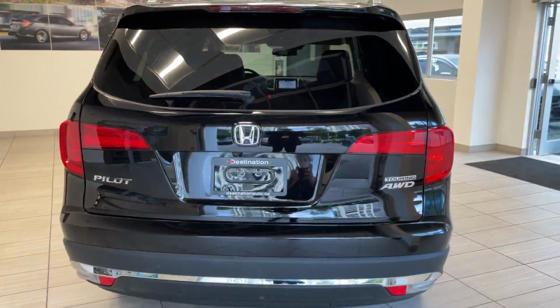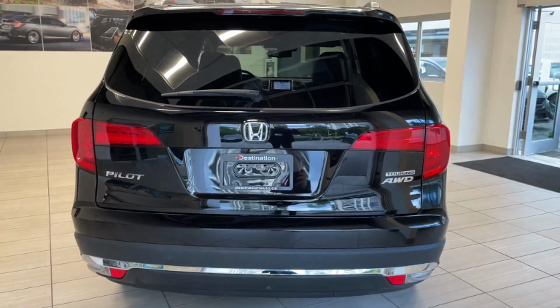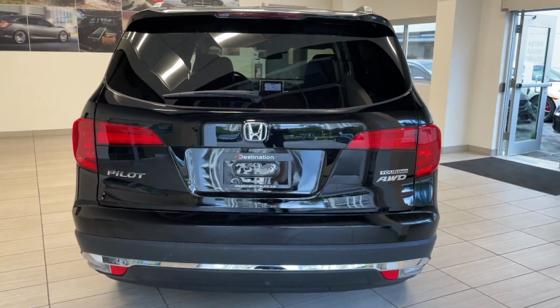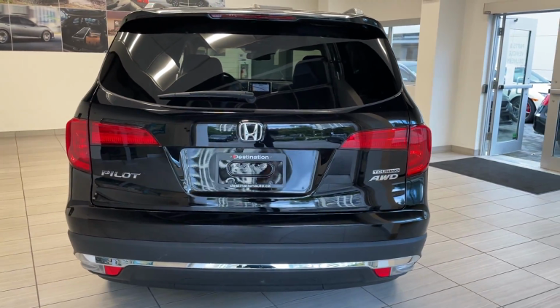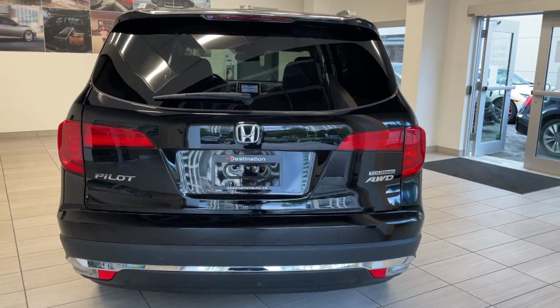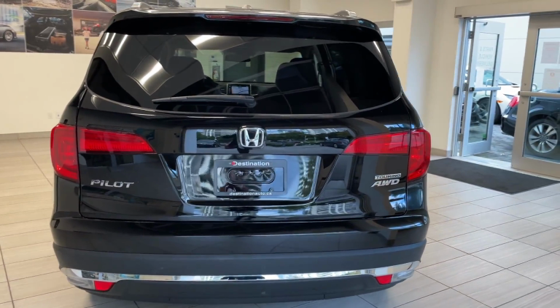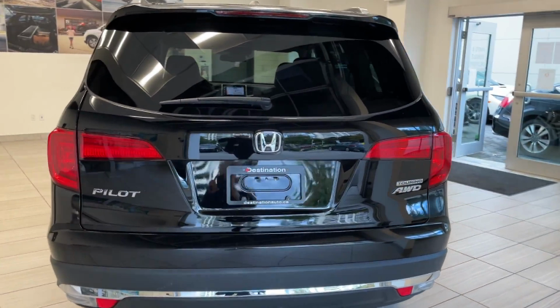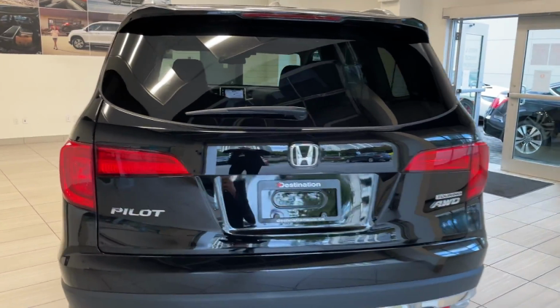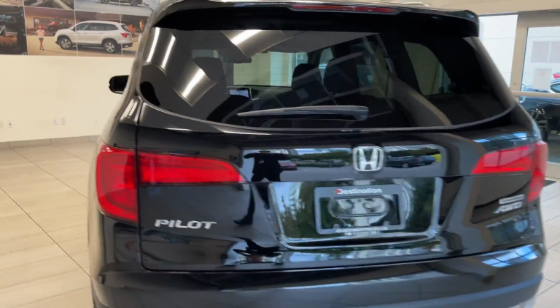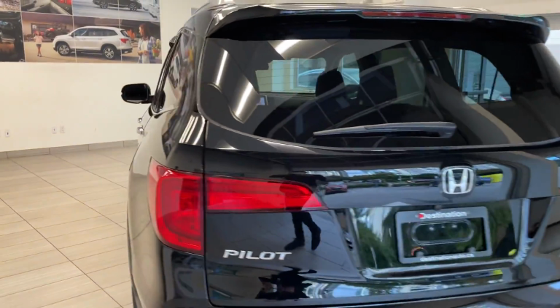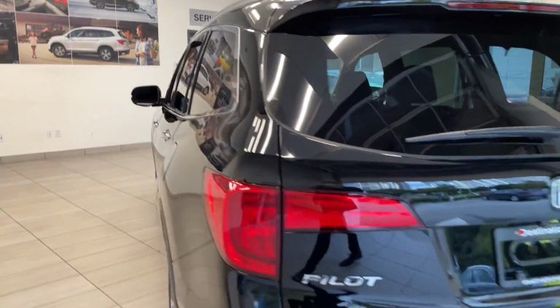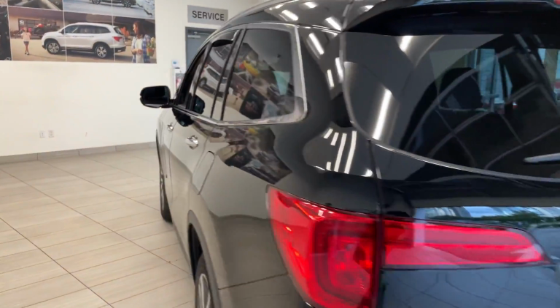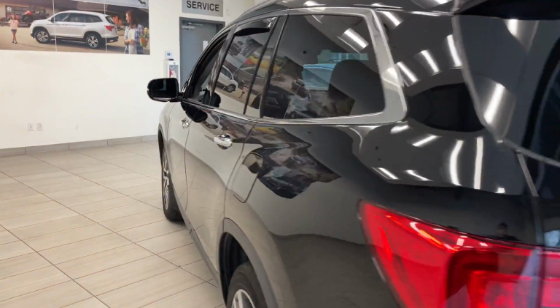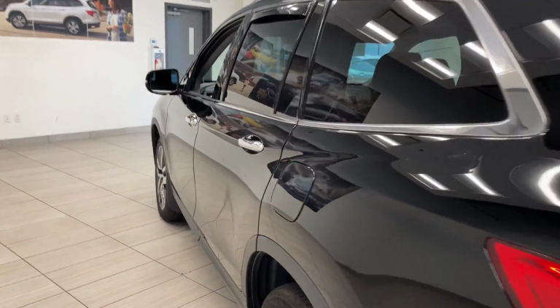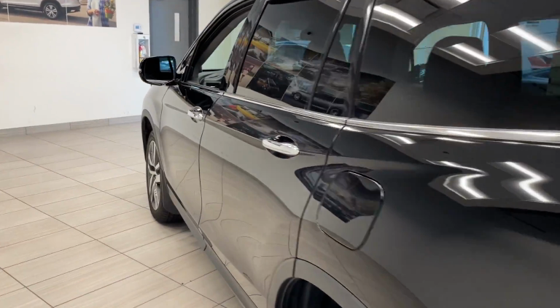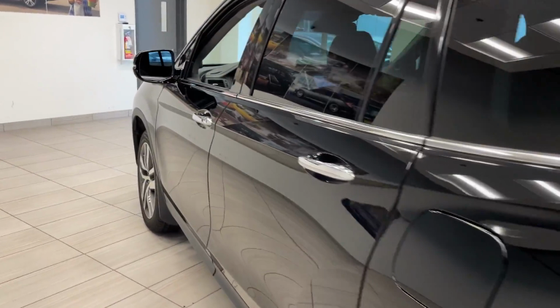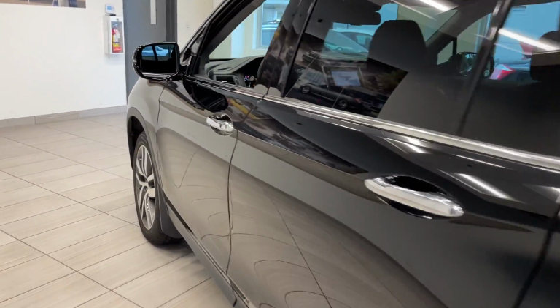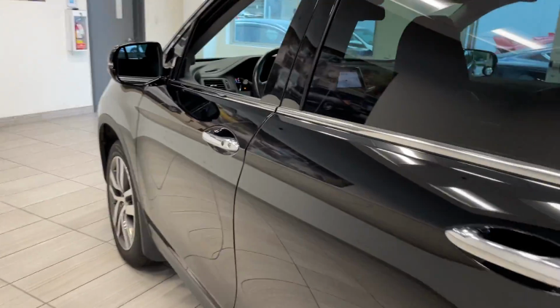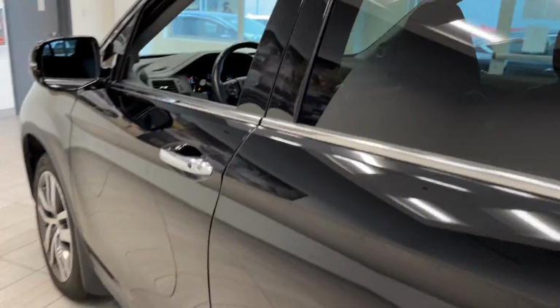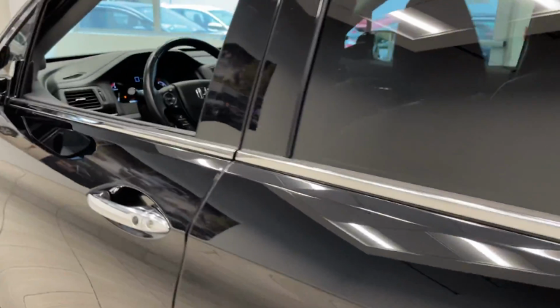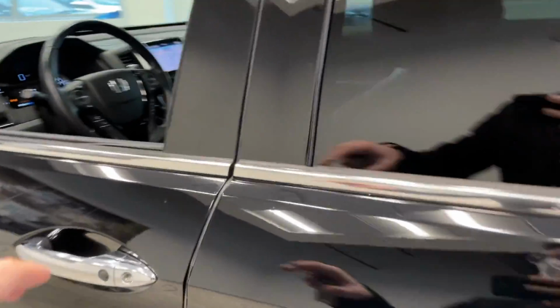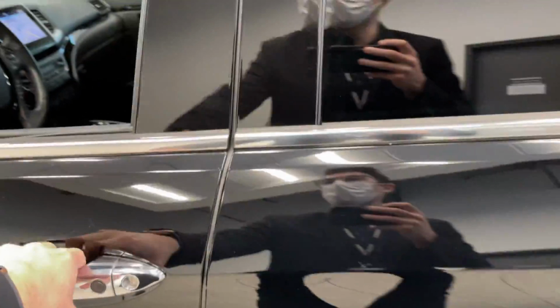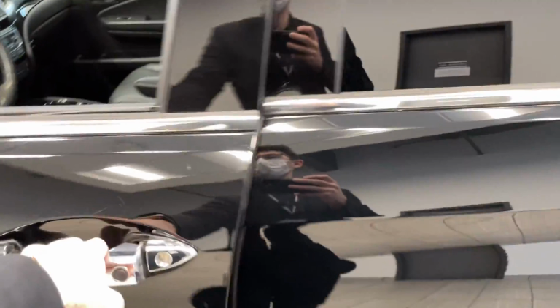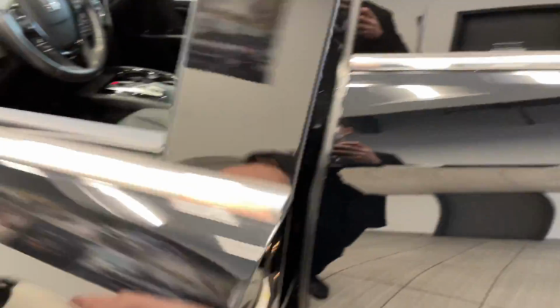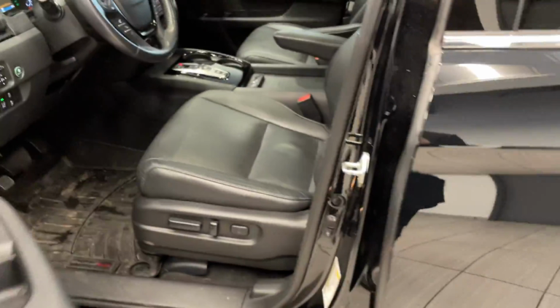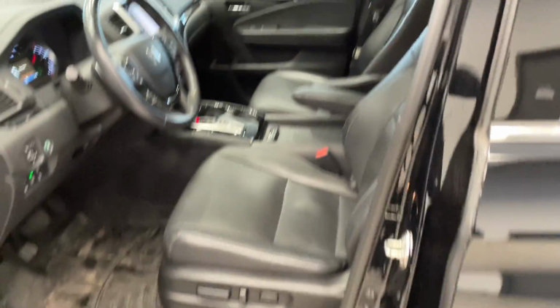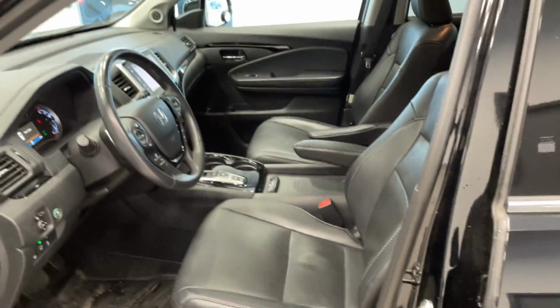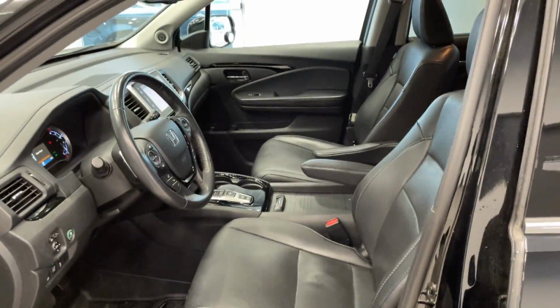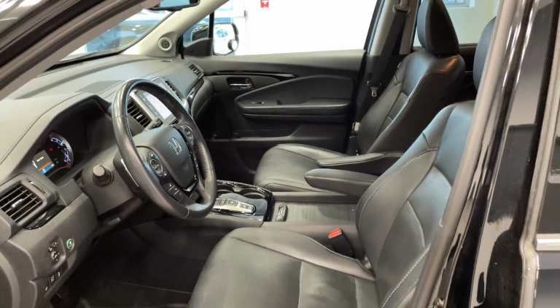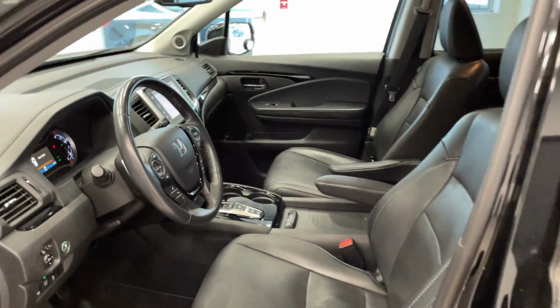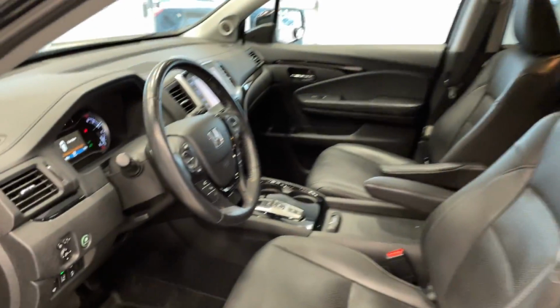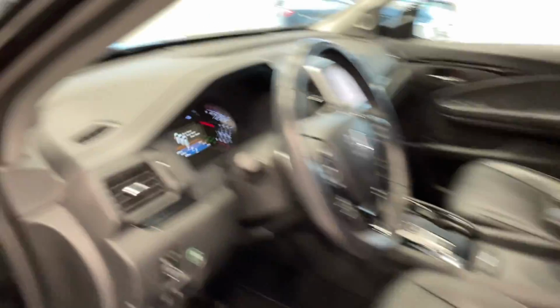Of course, it's our all-wheel drive SUV, perfect for all weather conditions. And we'll take a look at the inside here — full leather interior.